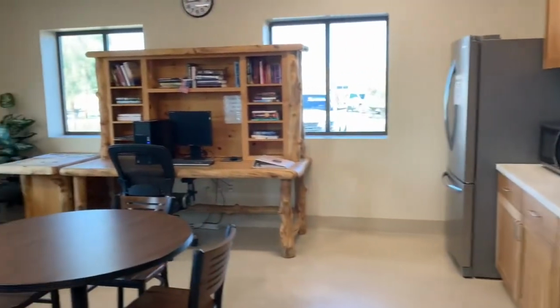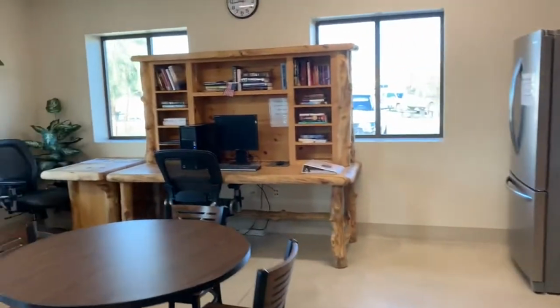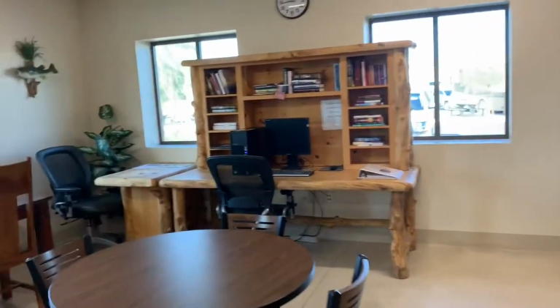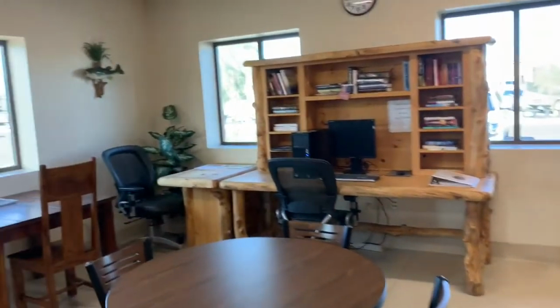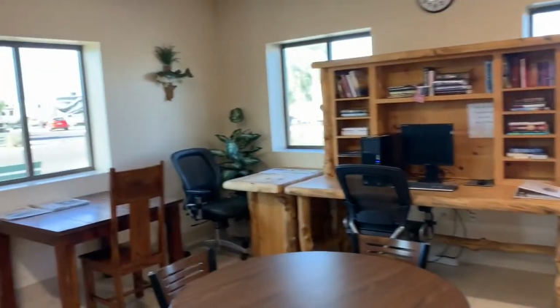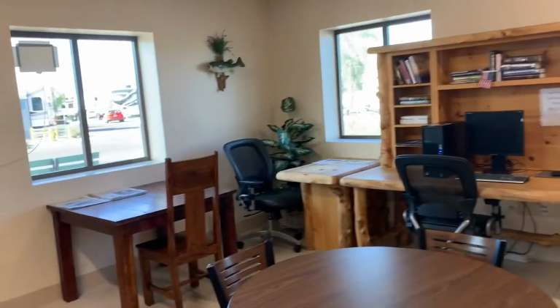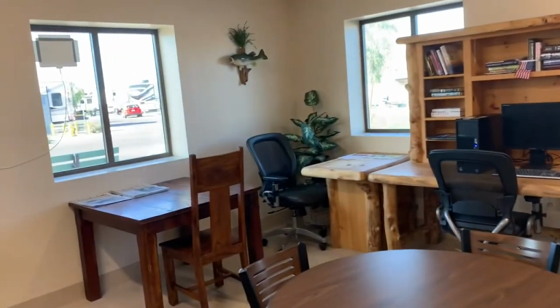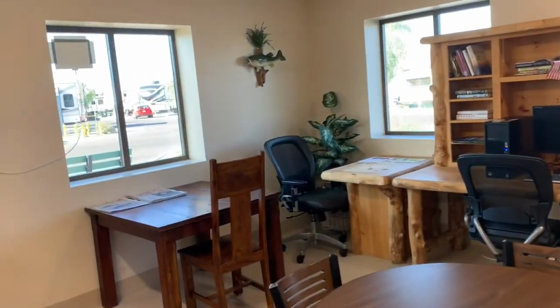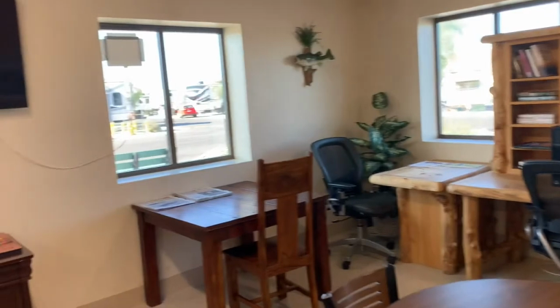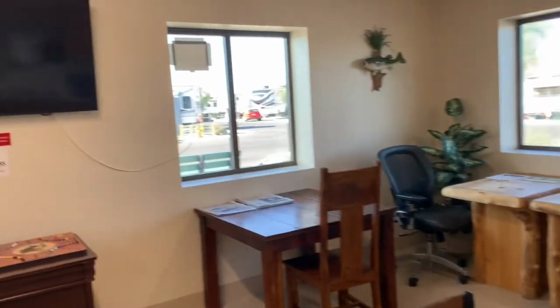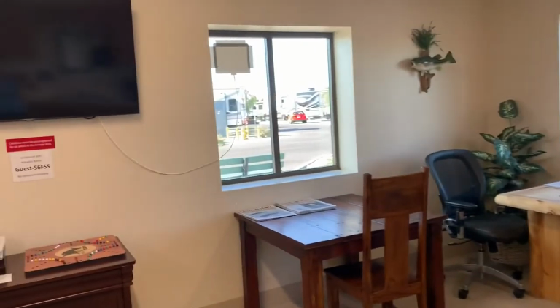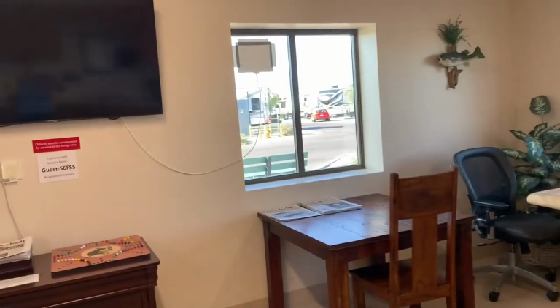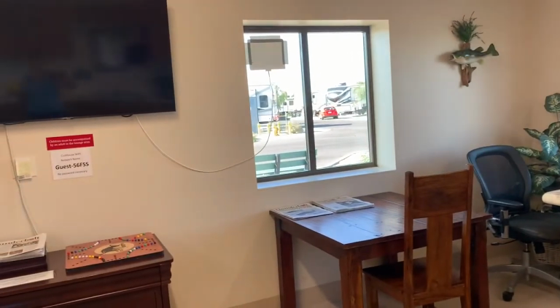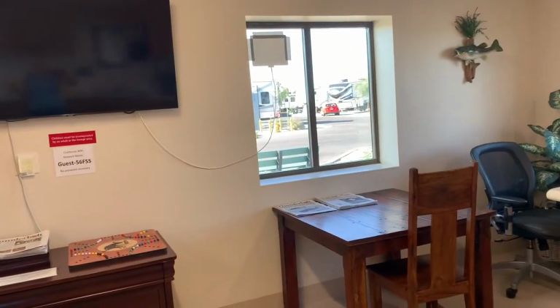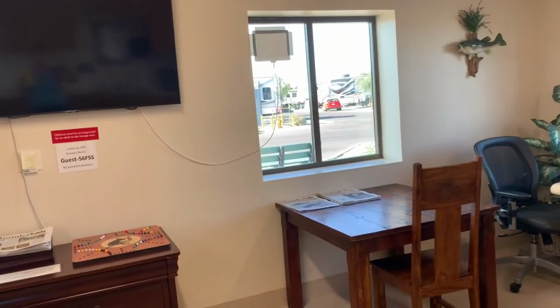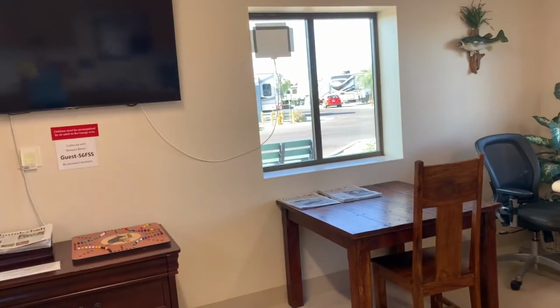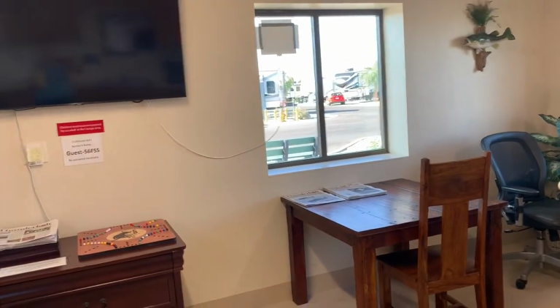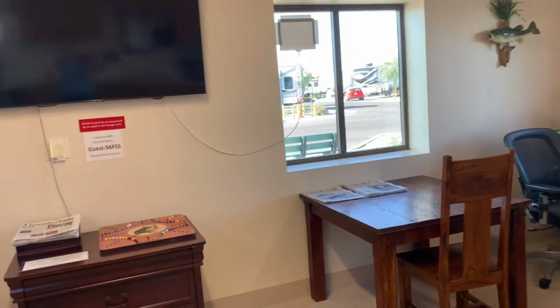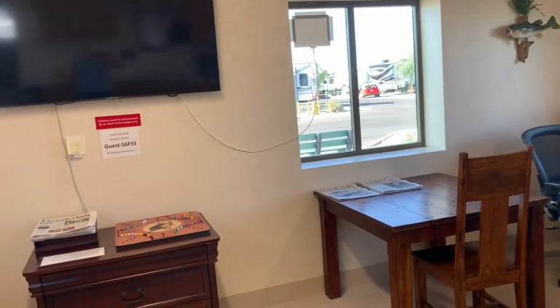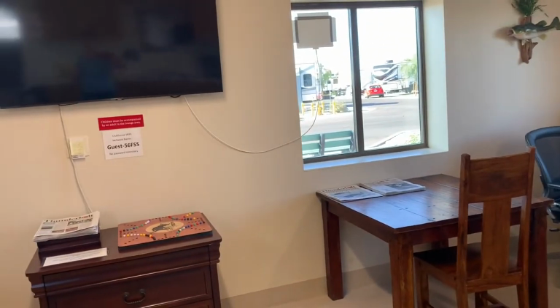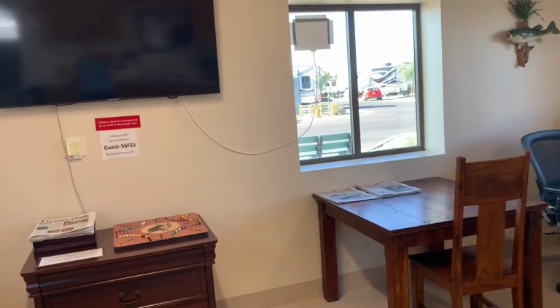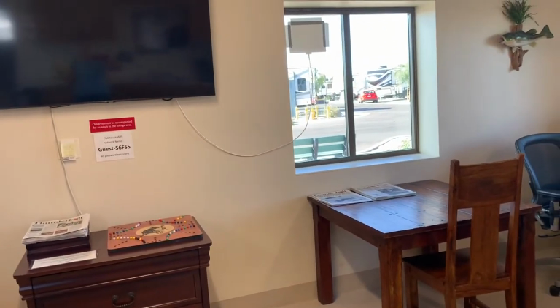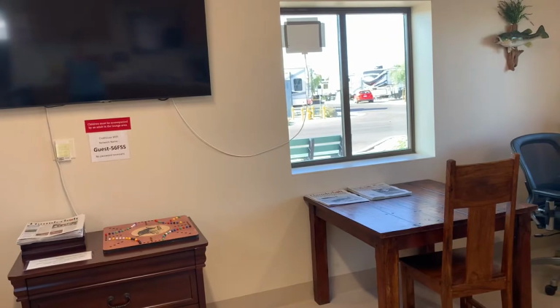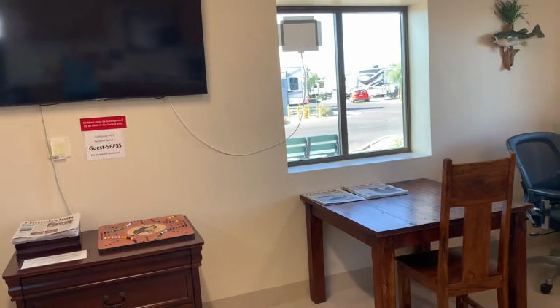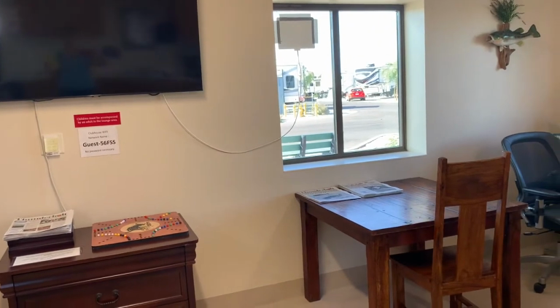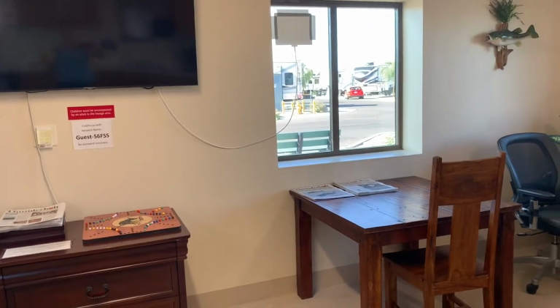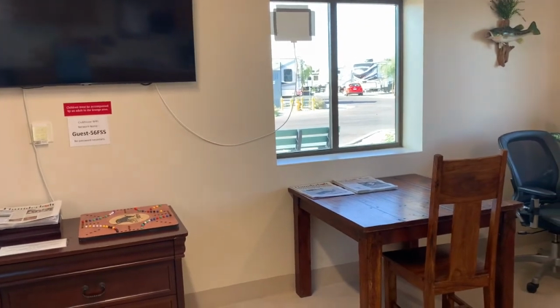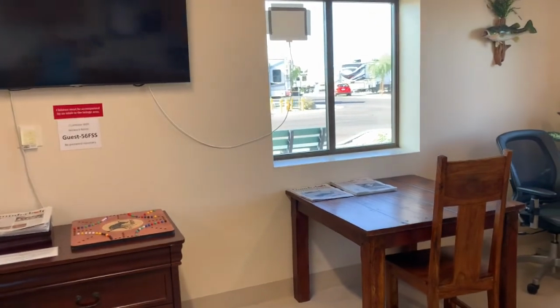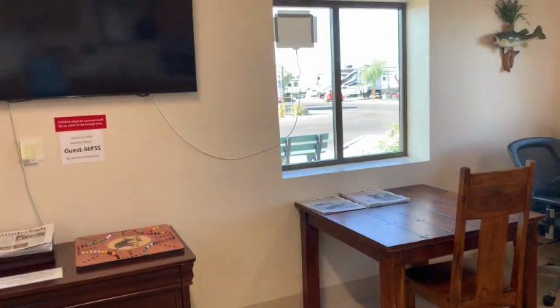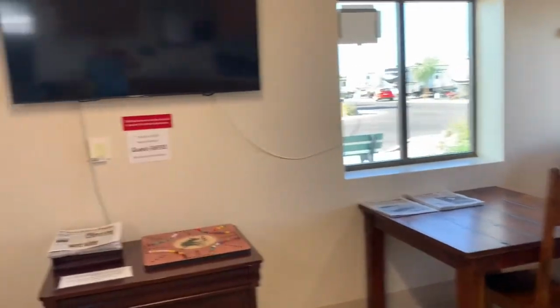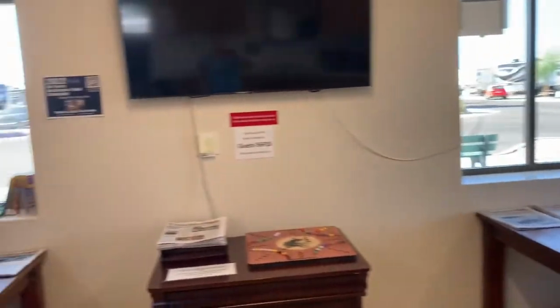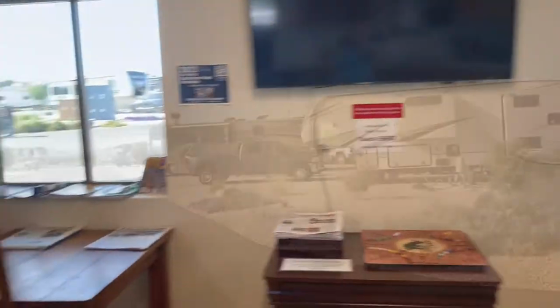They do have Wi-Fi here. You can get Wi-Fi at your site on your own phone and stuff, but it's not as good as coming up here and sitting and using it.